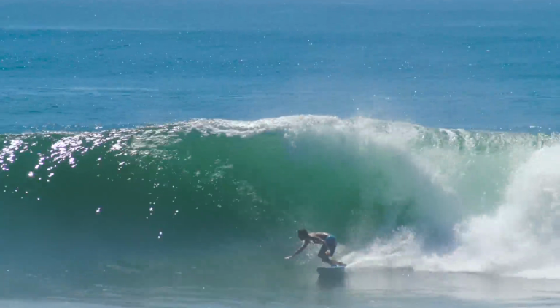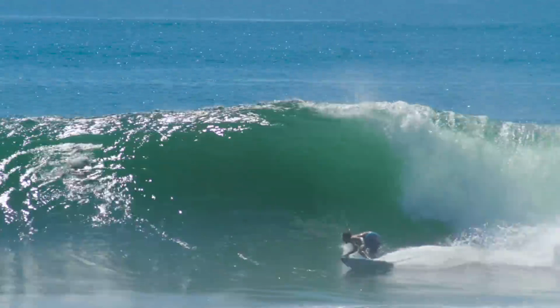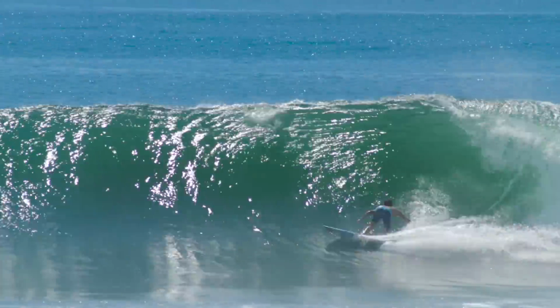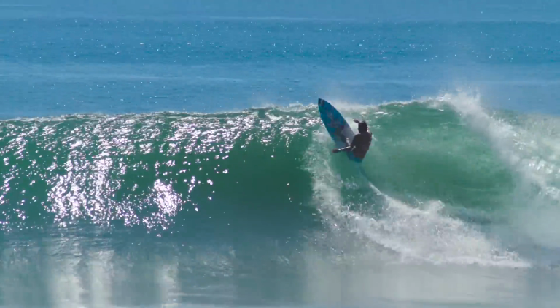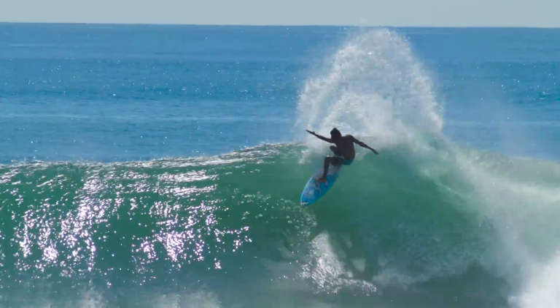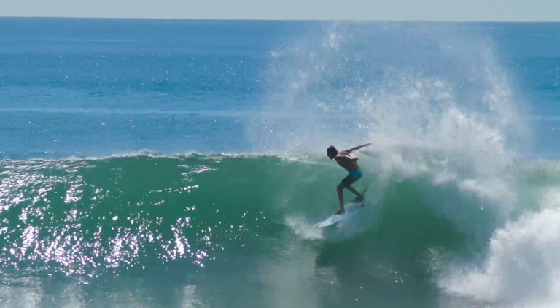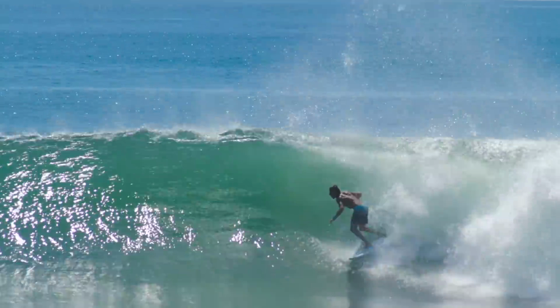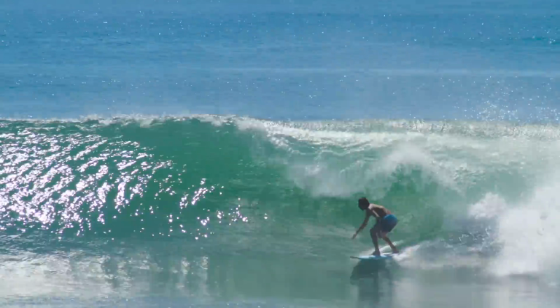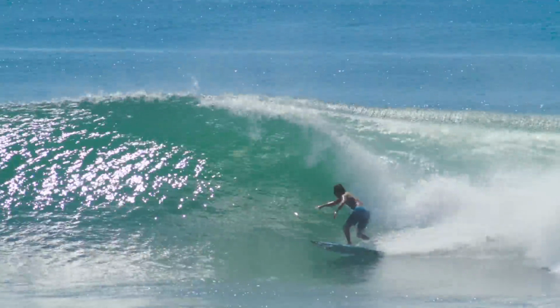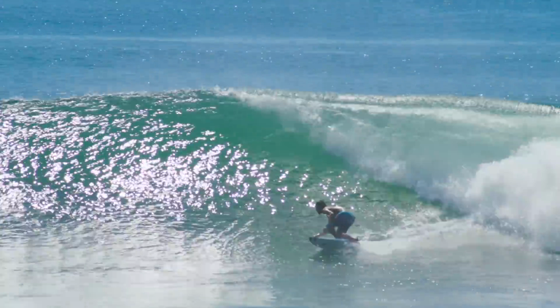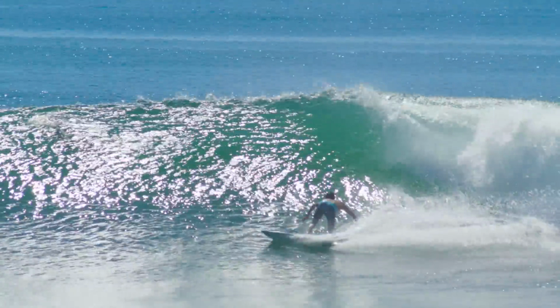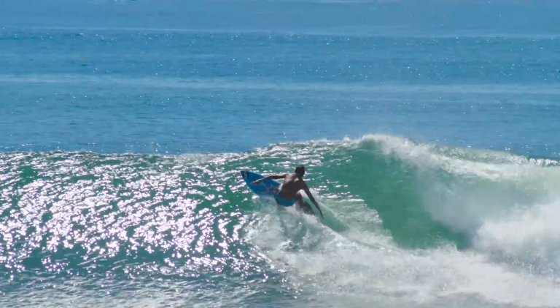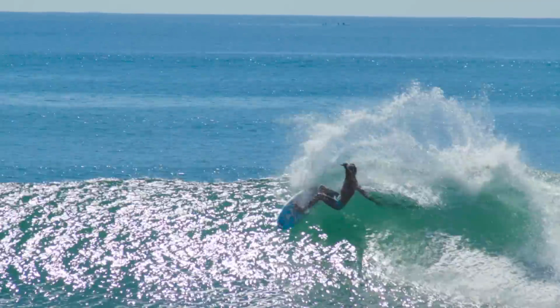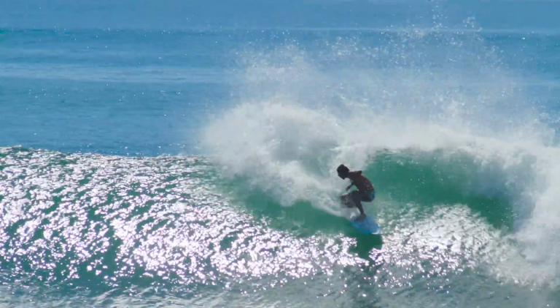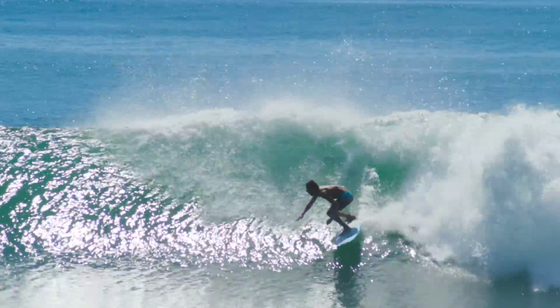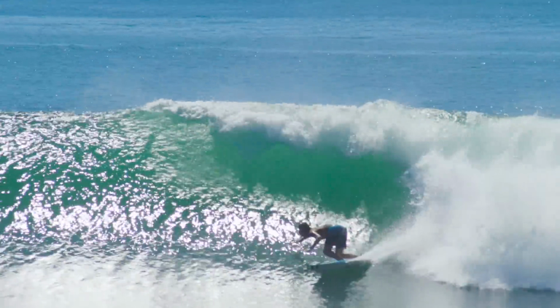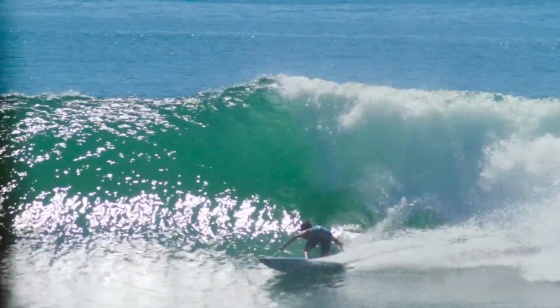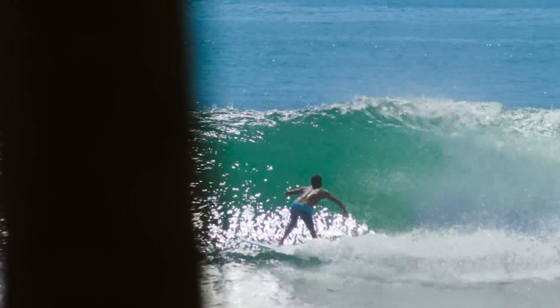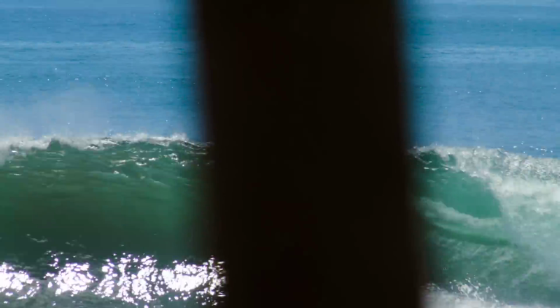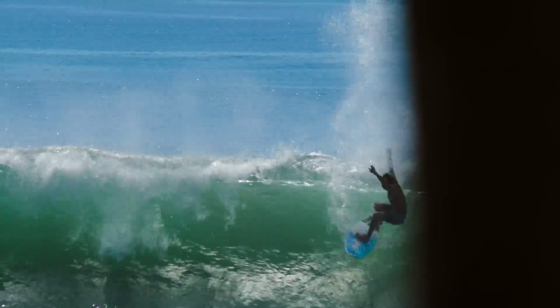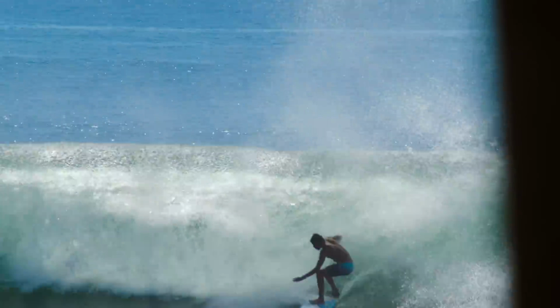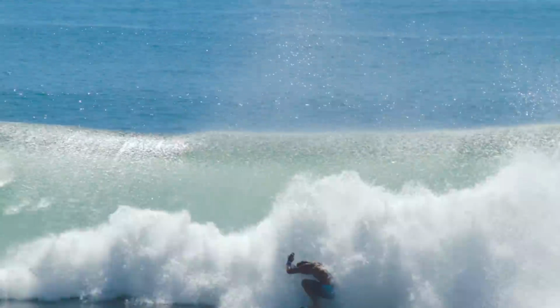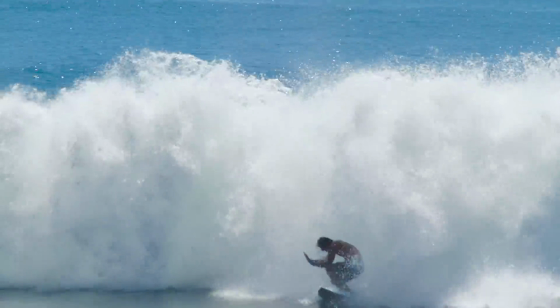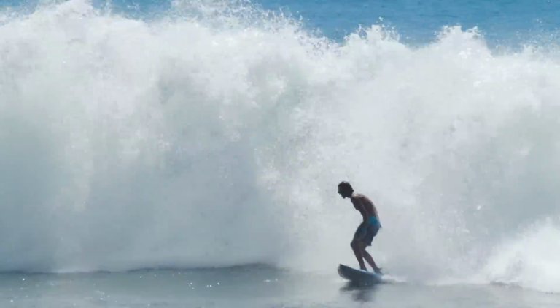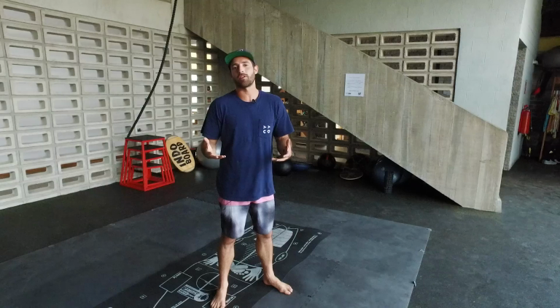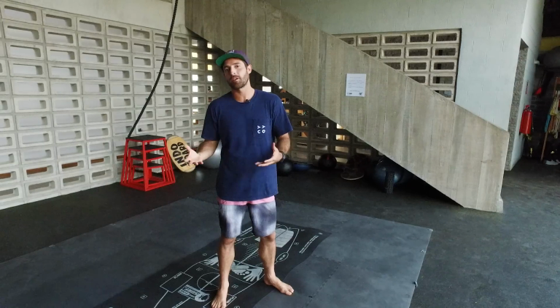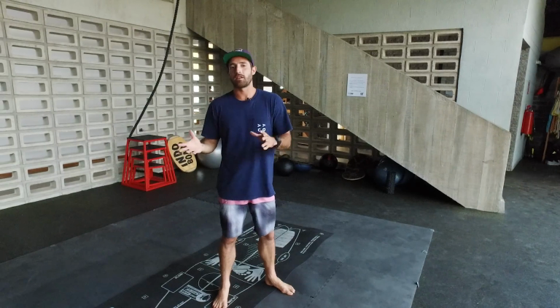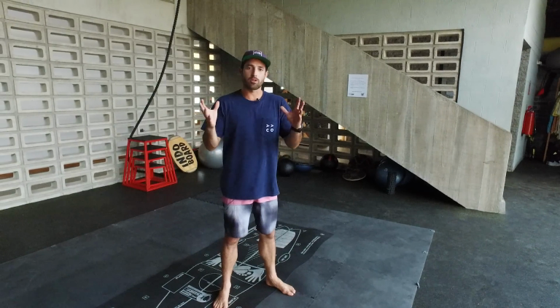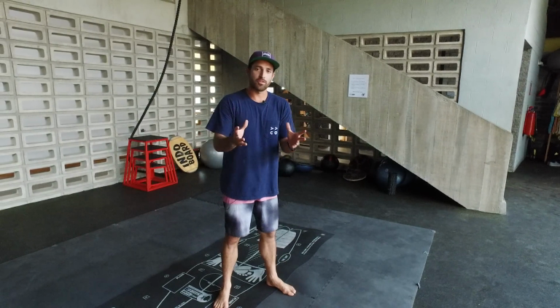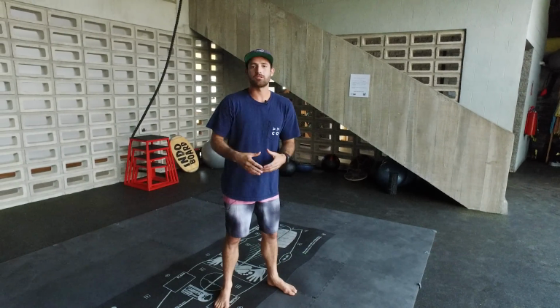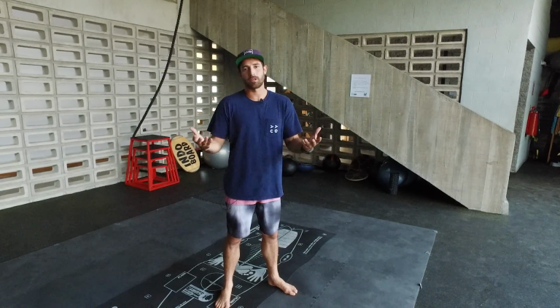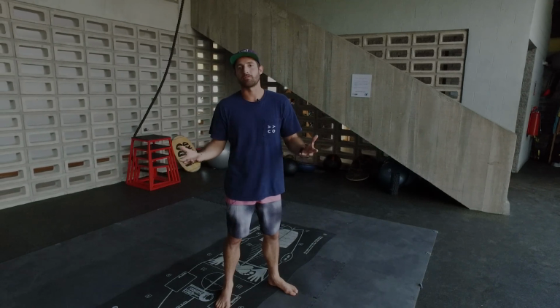These four basic movements we just talked about will help you on your first day of surfing, but also if you've been surfing for a long time — 20 years or more — because this is the foundation of everything. If you work on your foundations, you're going to be a great surfer.